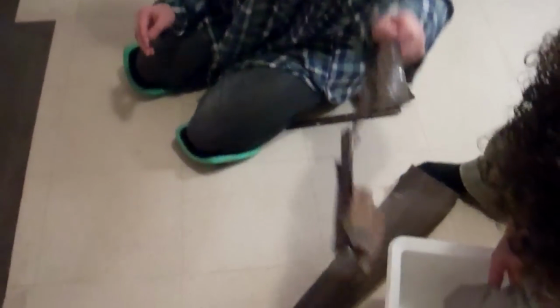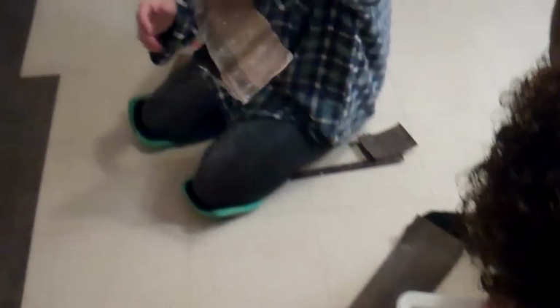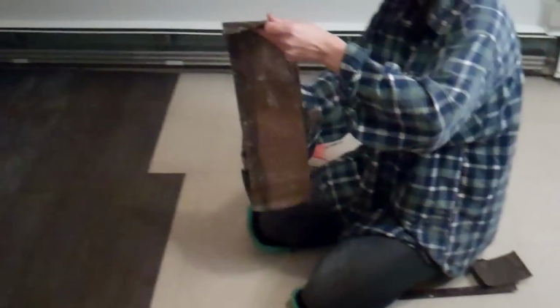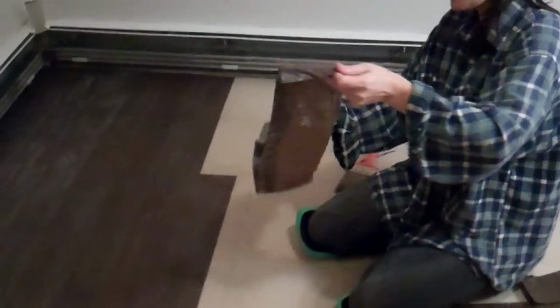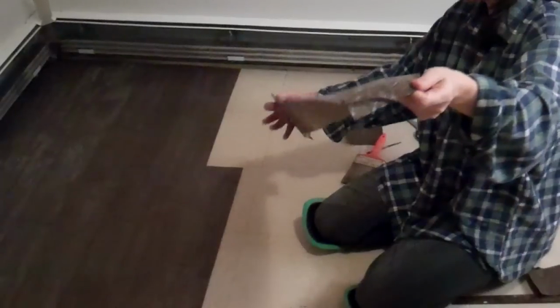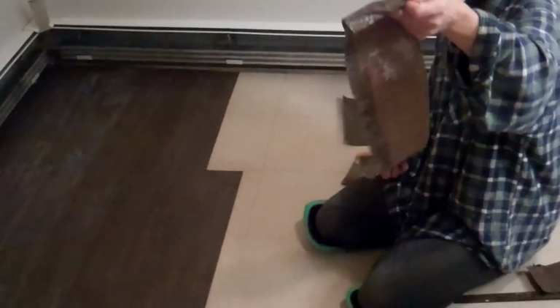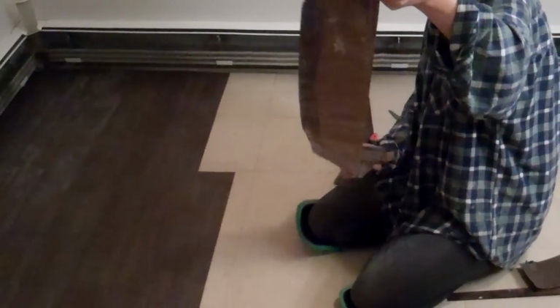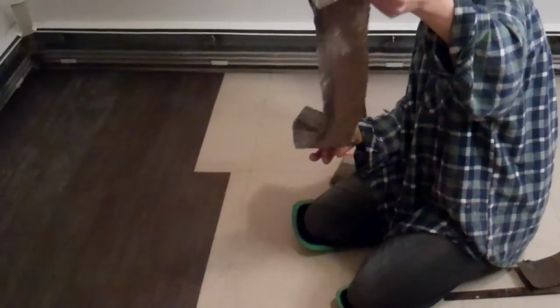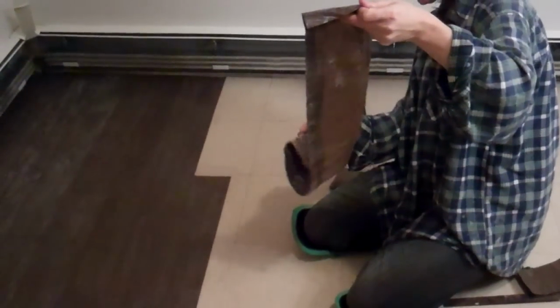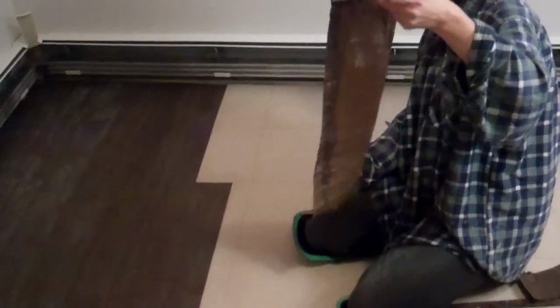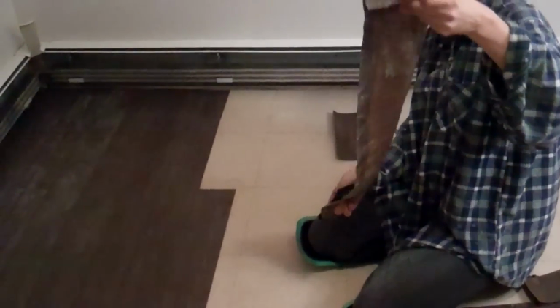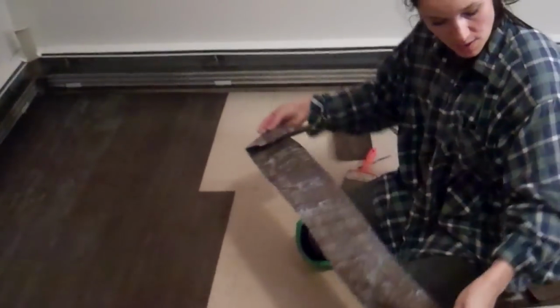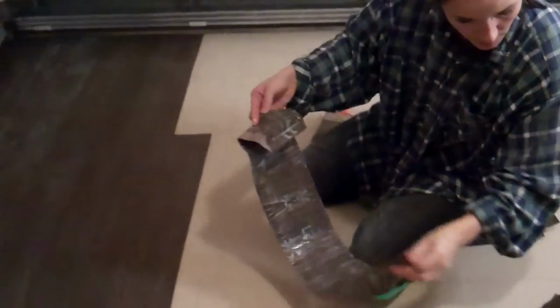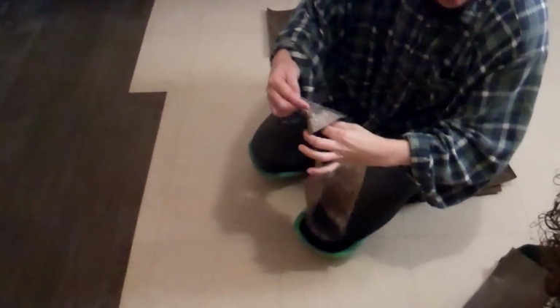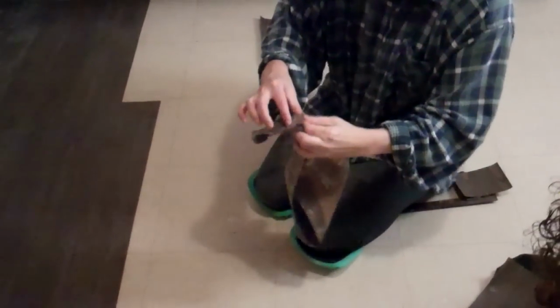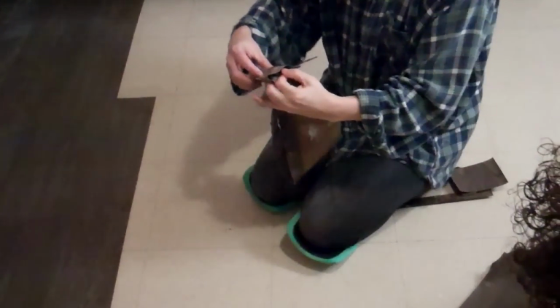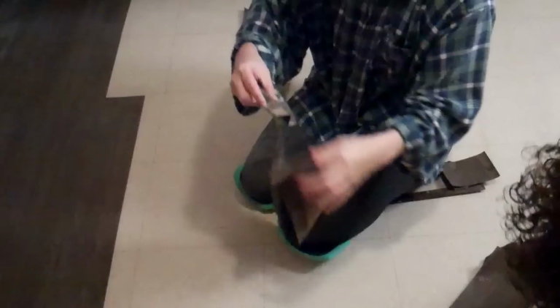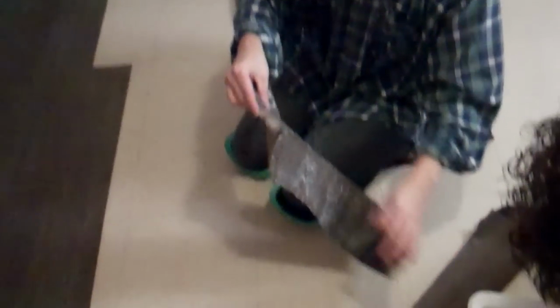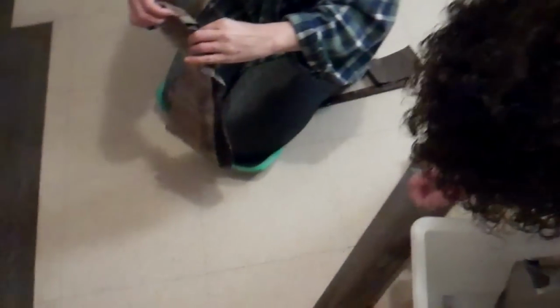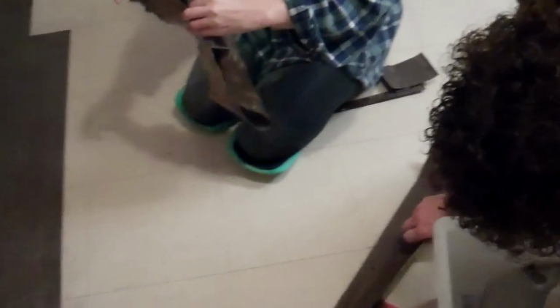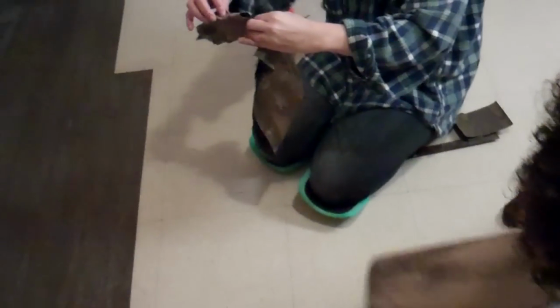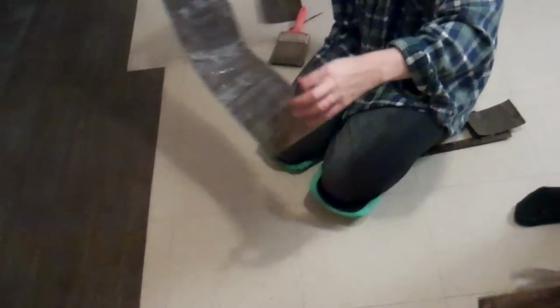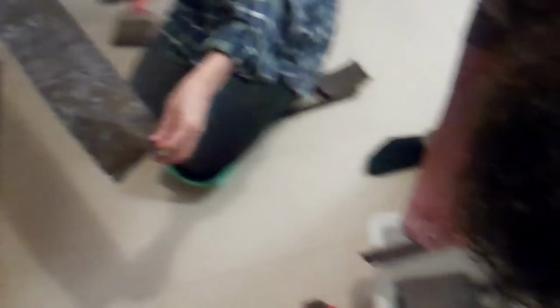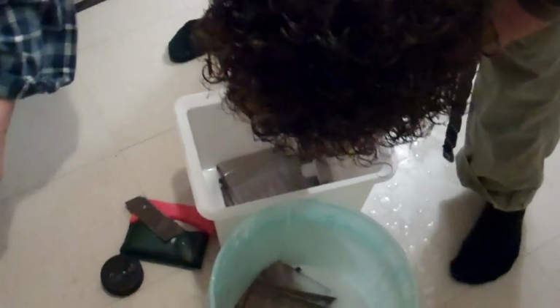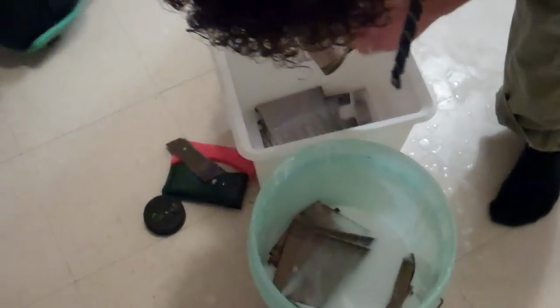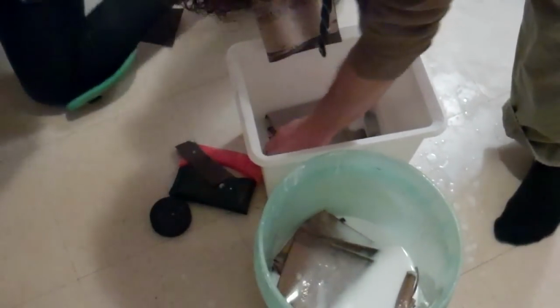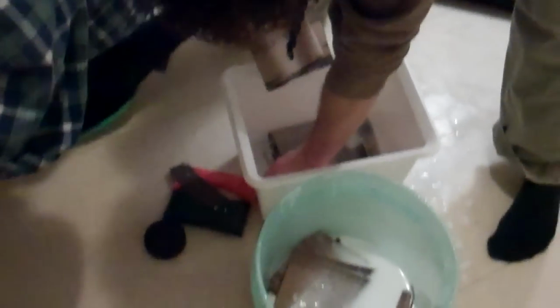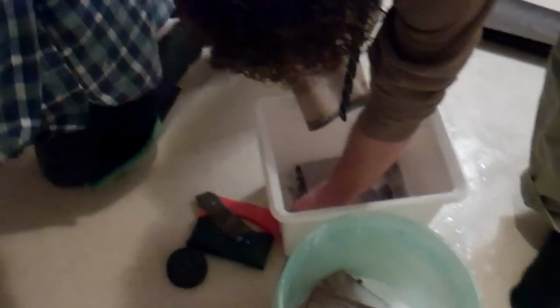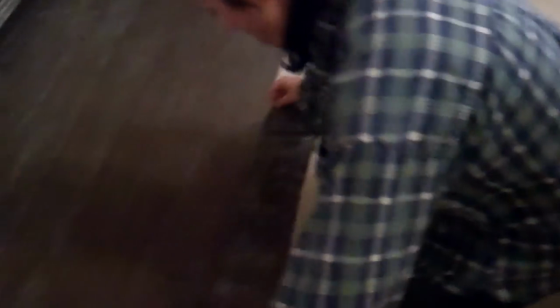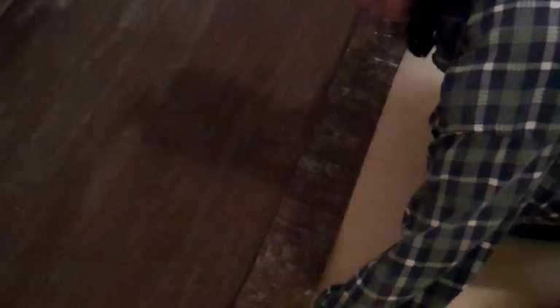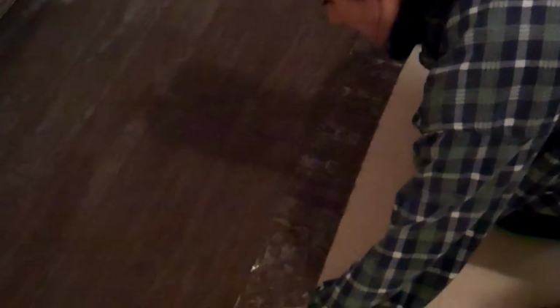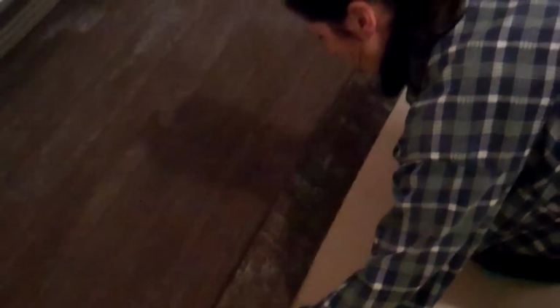You don't want to have them staggered like you would with hardwood. This one has to go in, Gary. That one has to go in. You want to have them staggered, so while he's wet on the next one, I'll just start this next row.